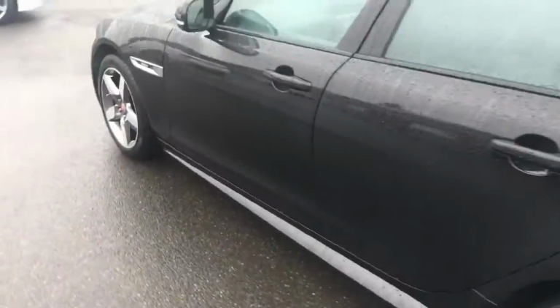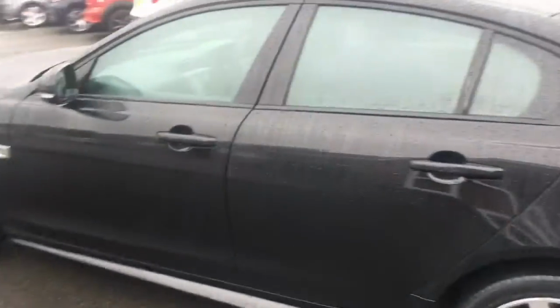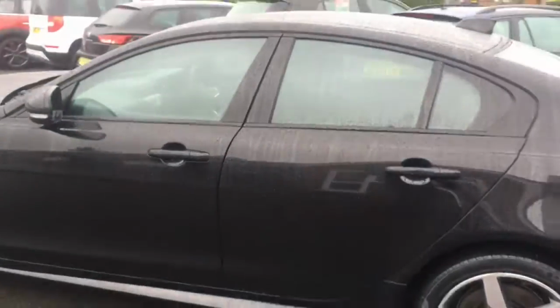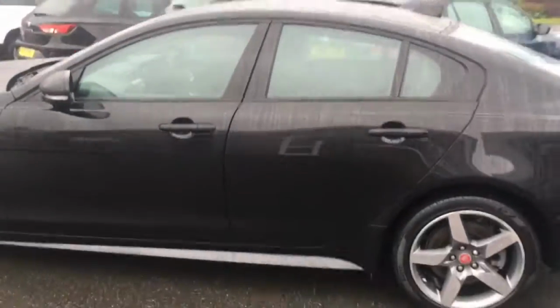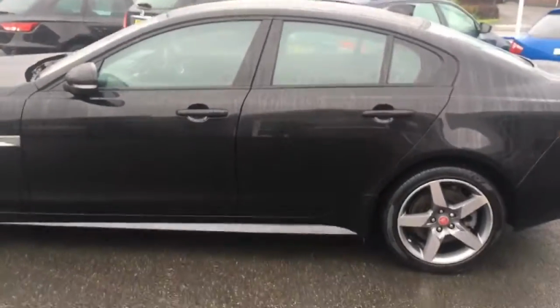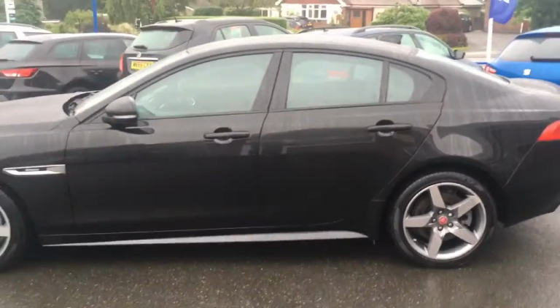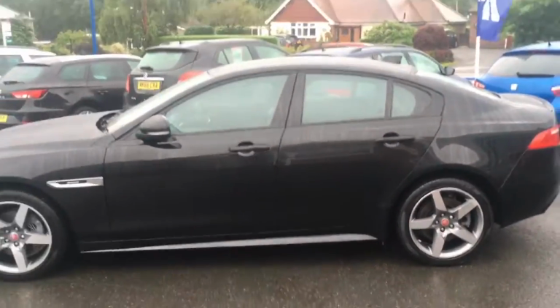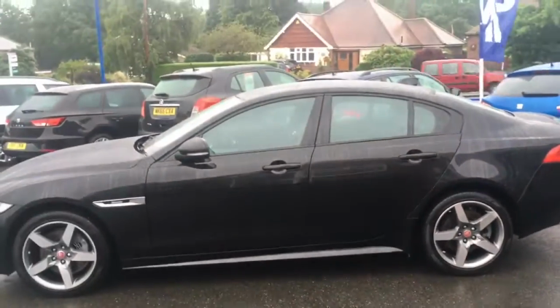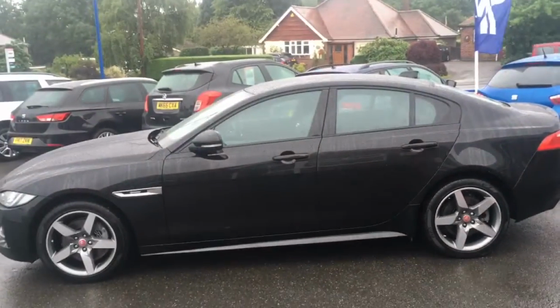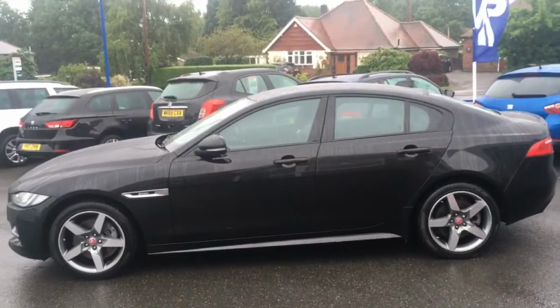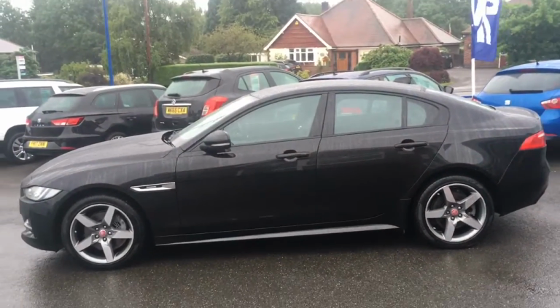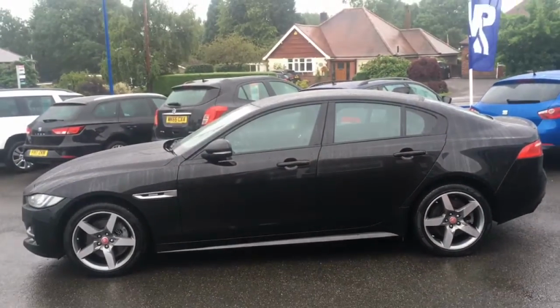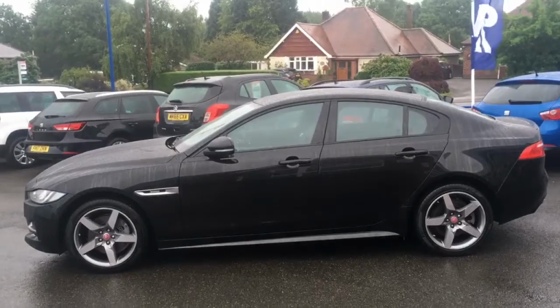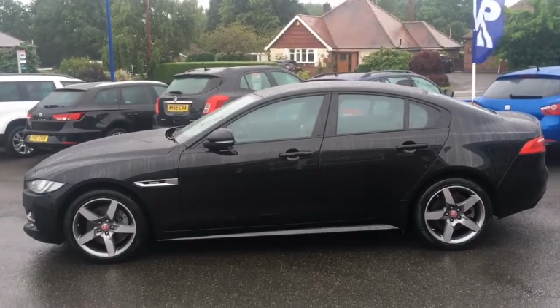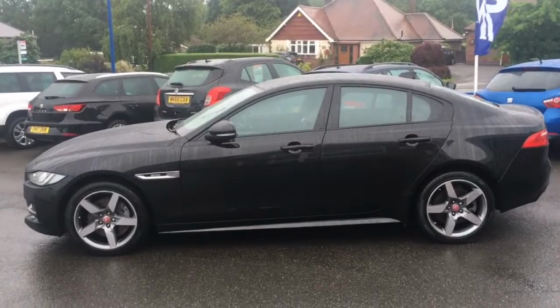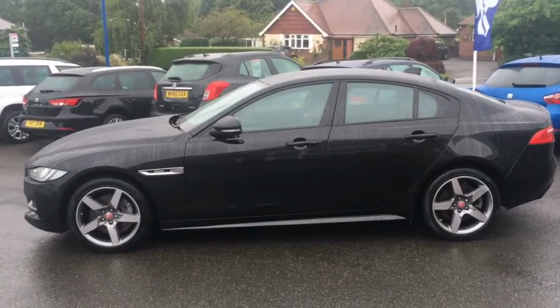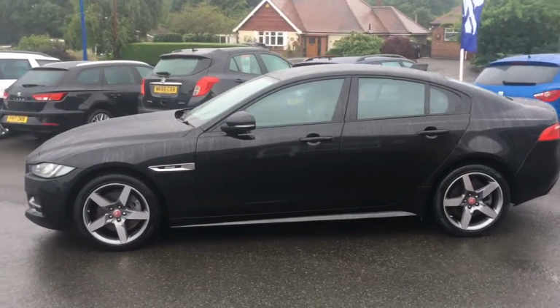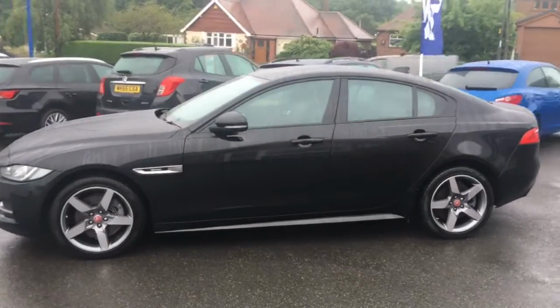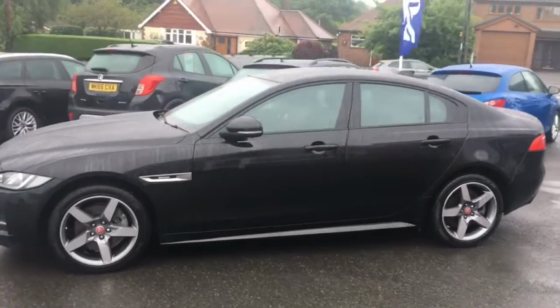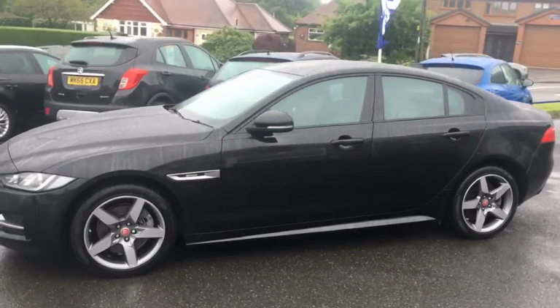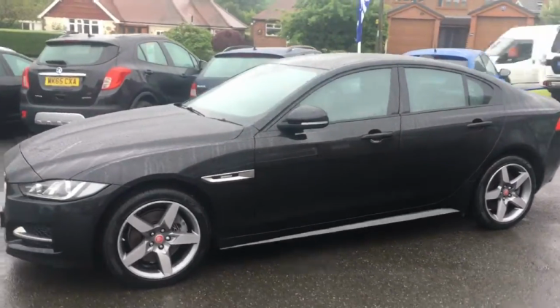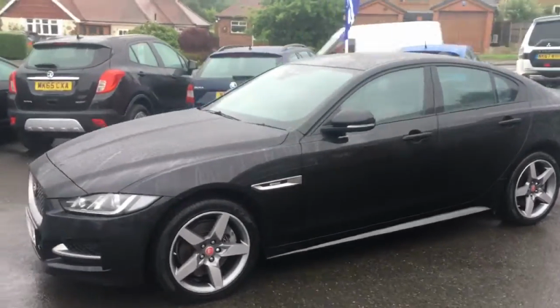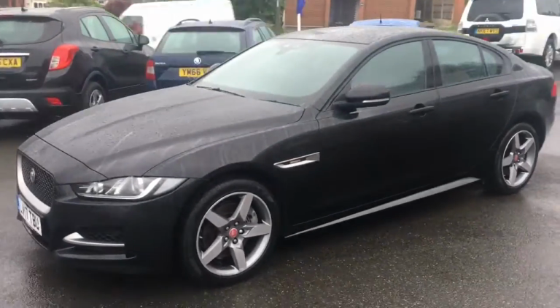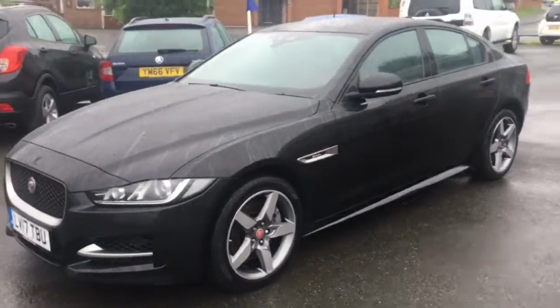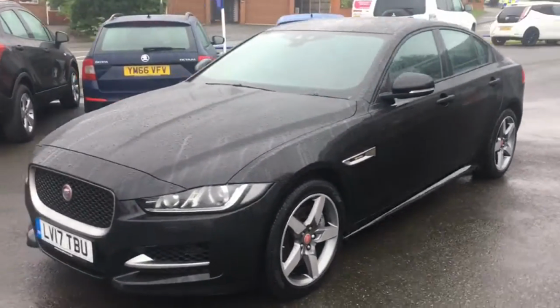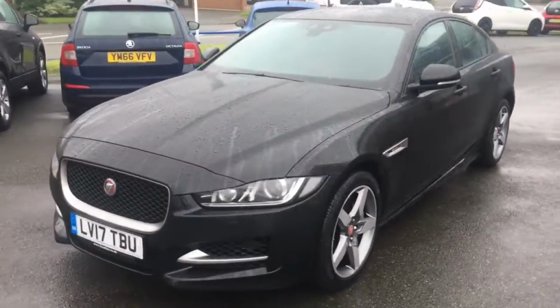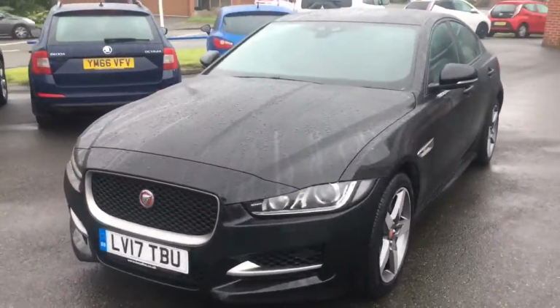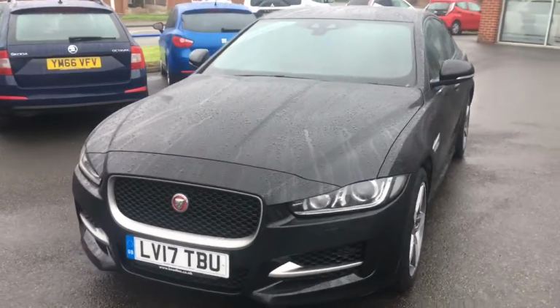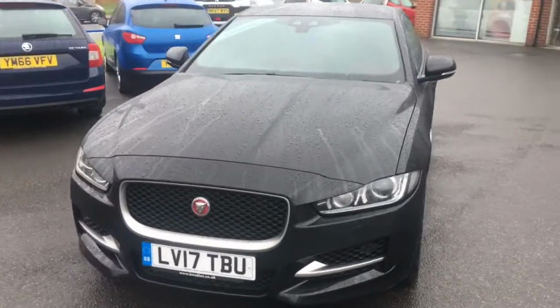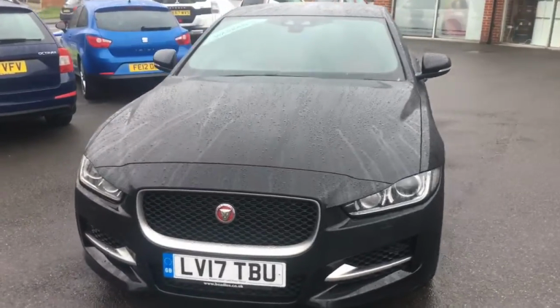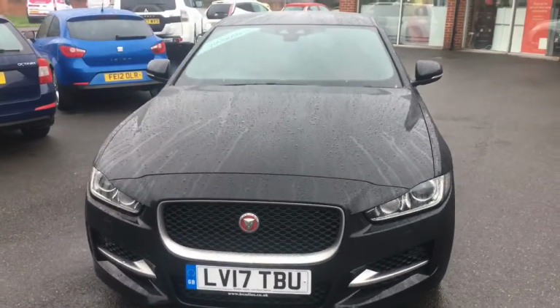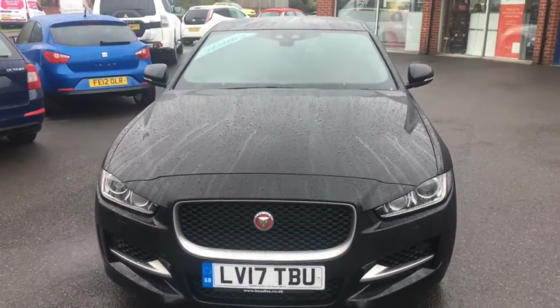If we just come round to the side we'll have a look at the shape of the car. It's a very stylish looking saloon, simplistic in its design but with some great lines and curves going on. Then coming round to the front, you can see it looks great from that angle too.